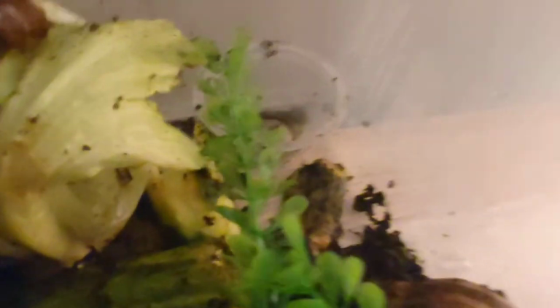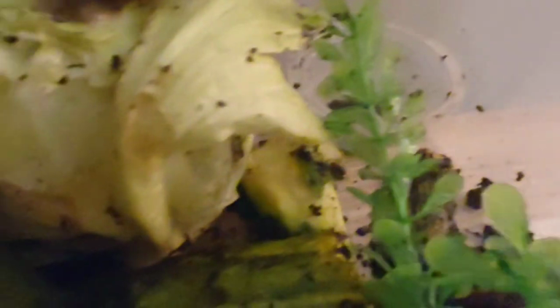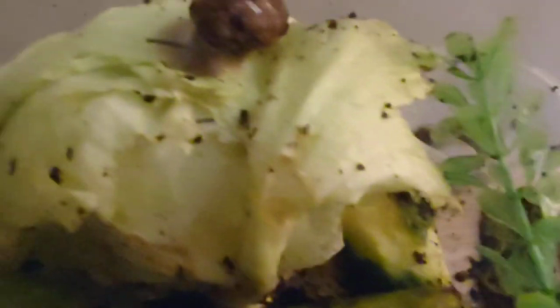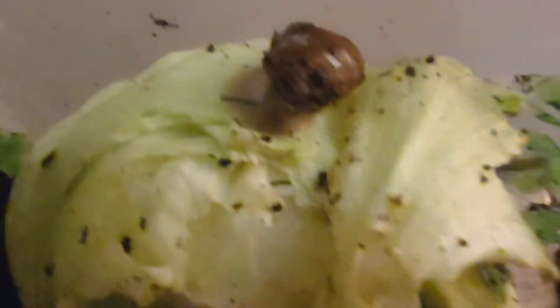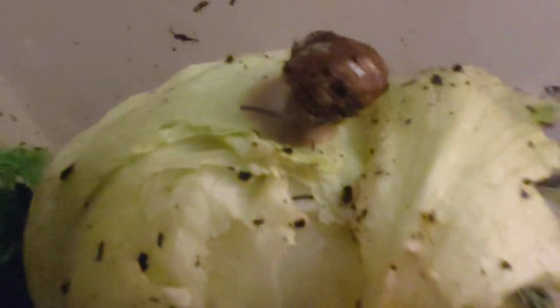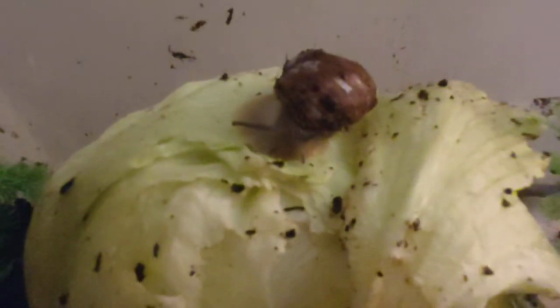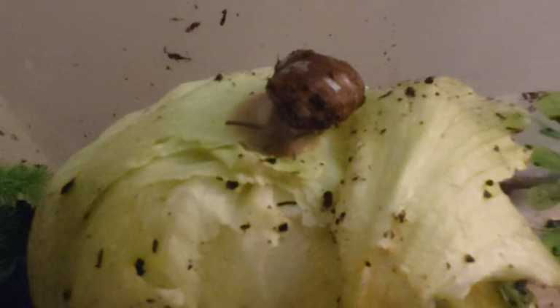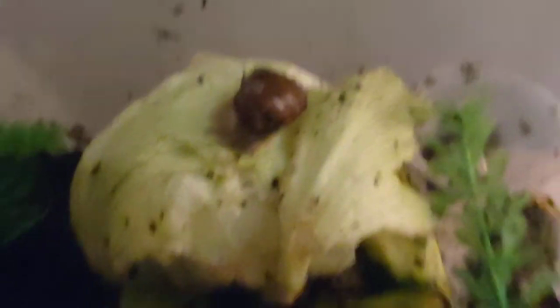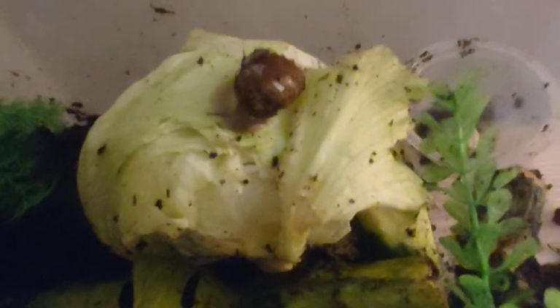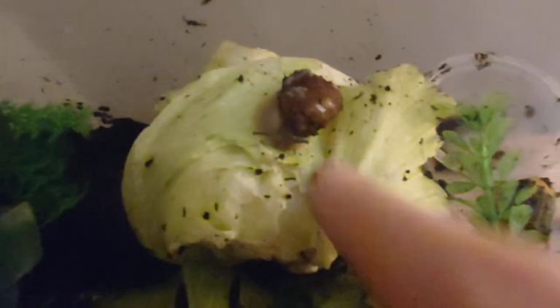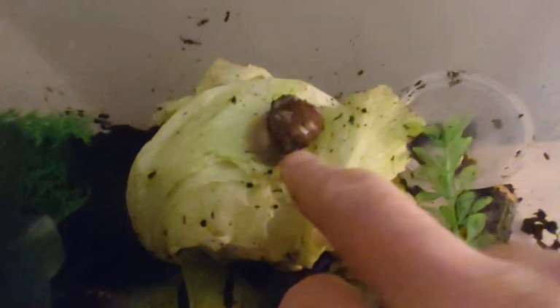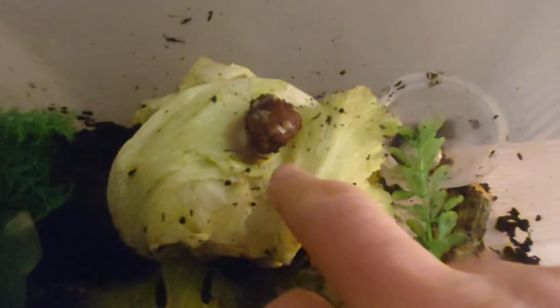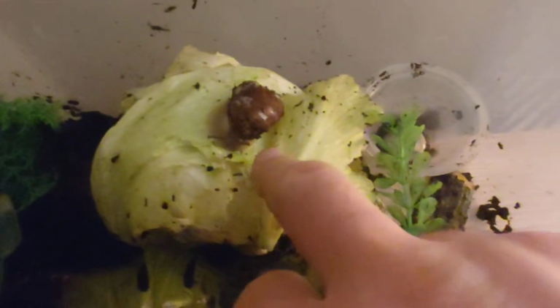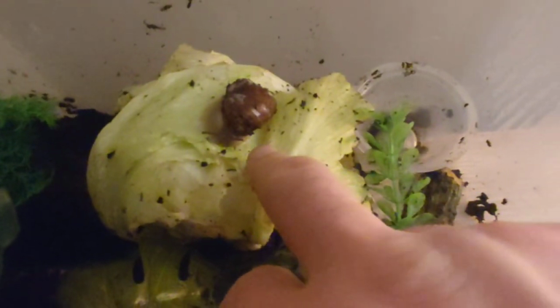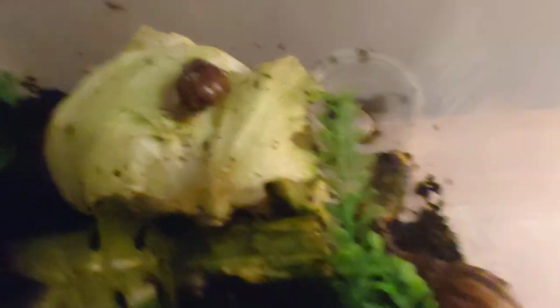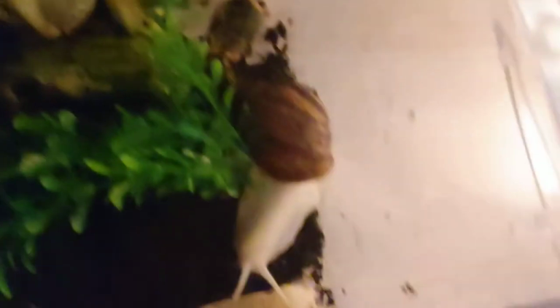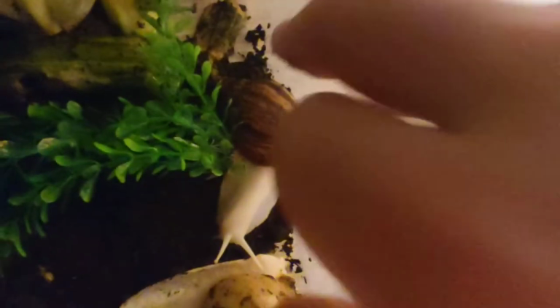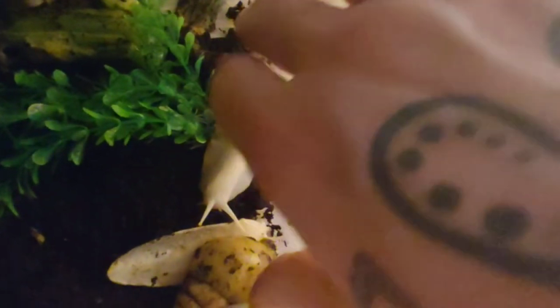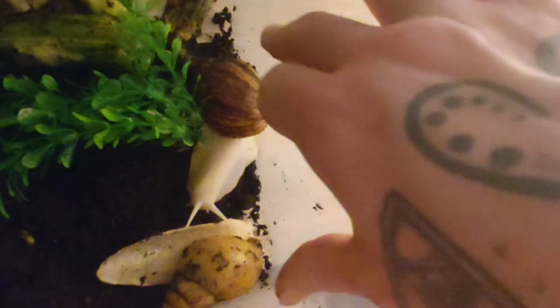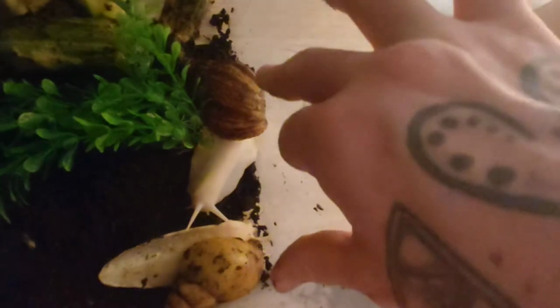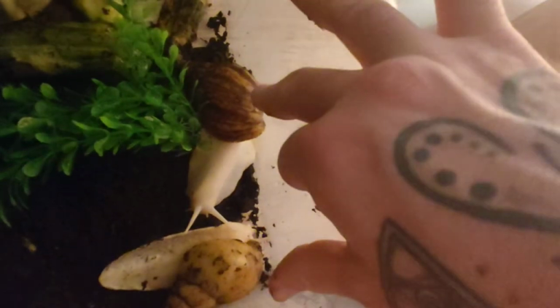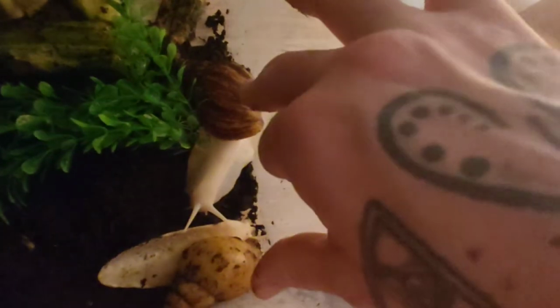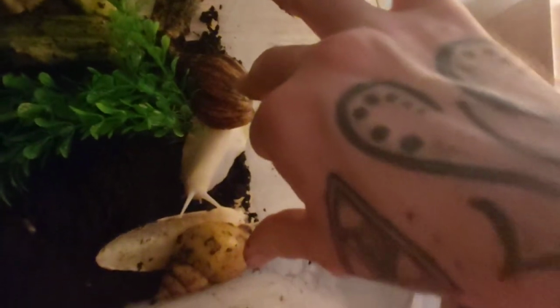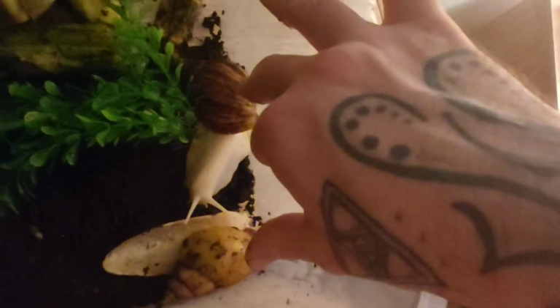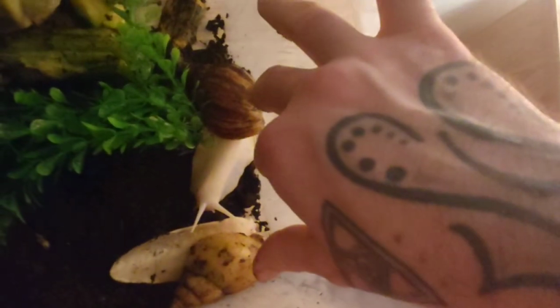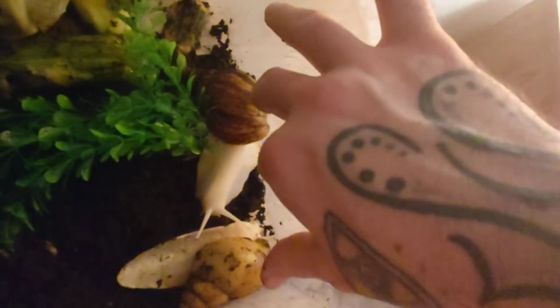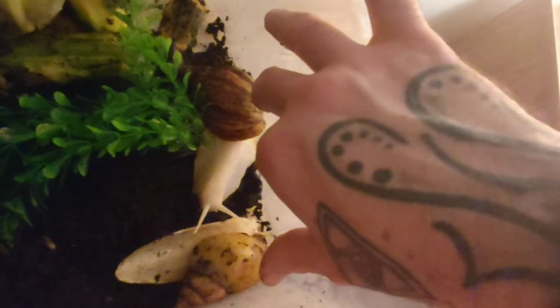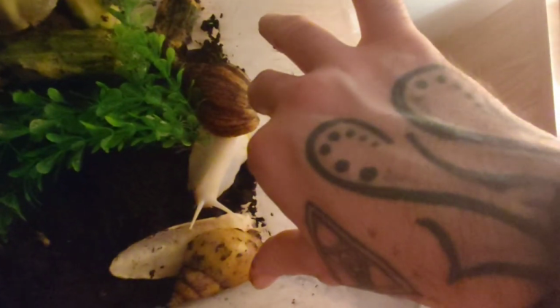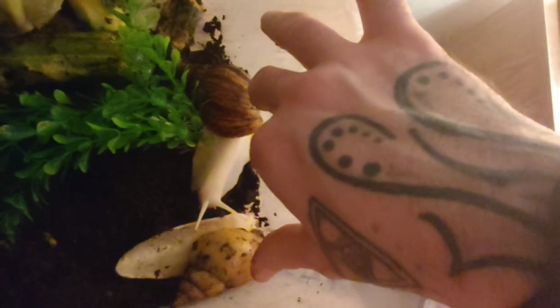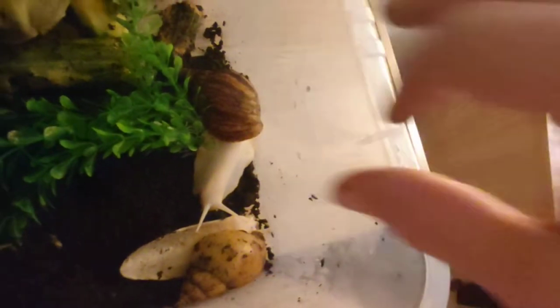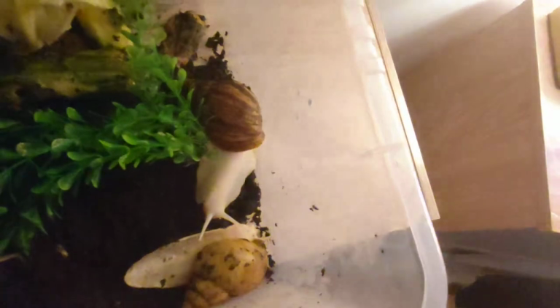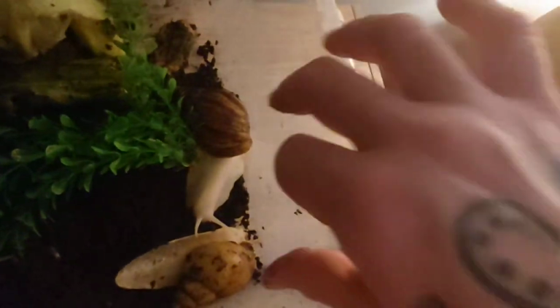There he is — there's the smallest one. That's a garden snail. These two bigger ones are African land snails, both of them.